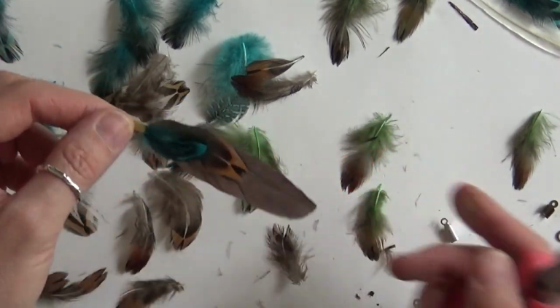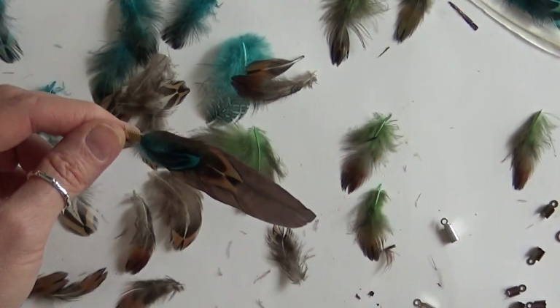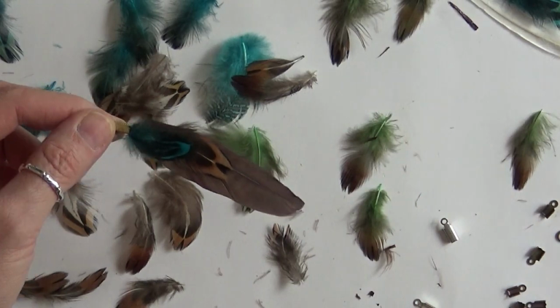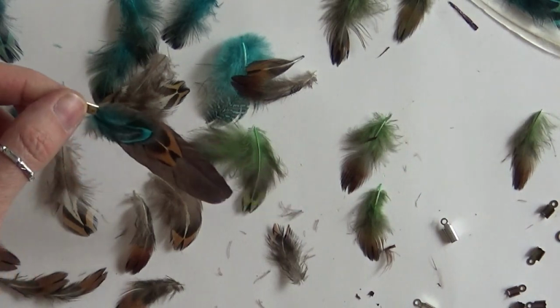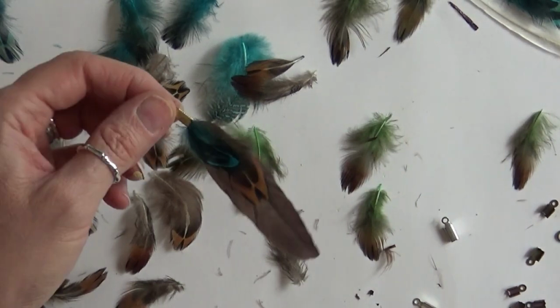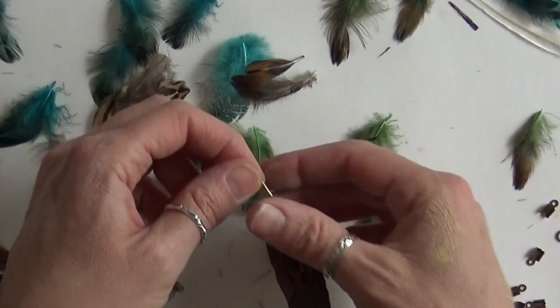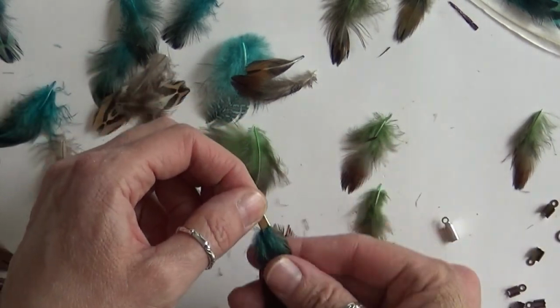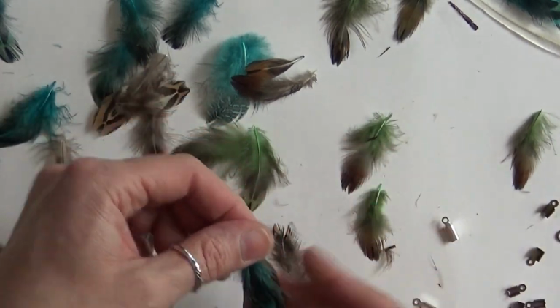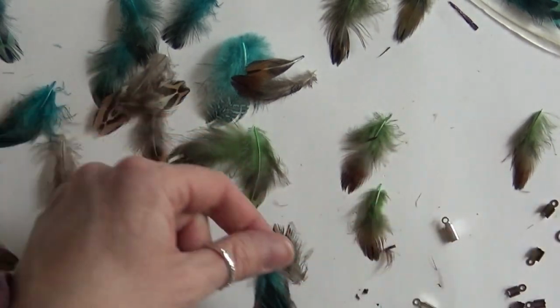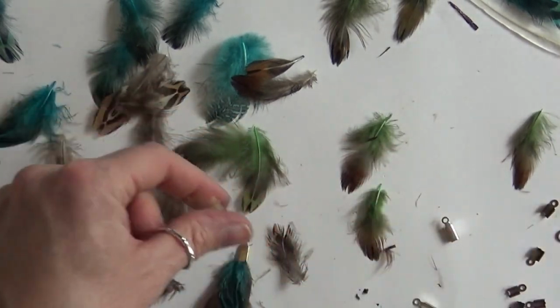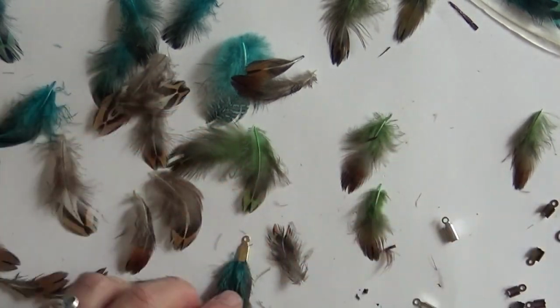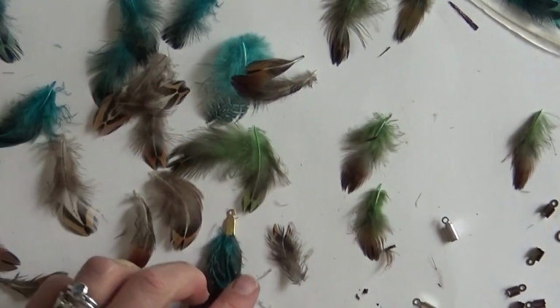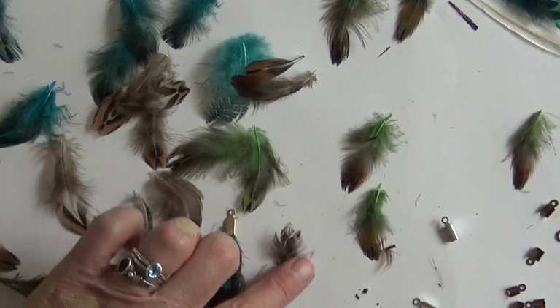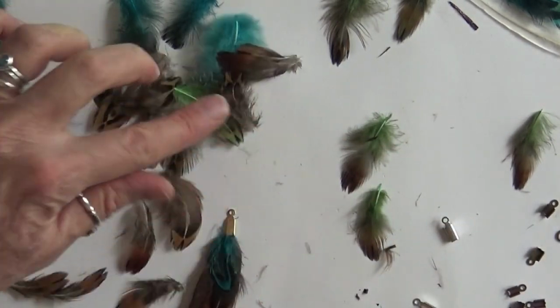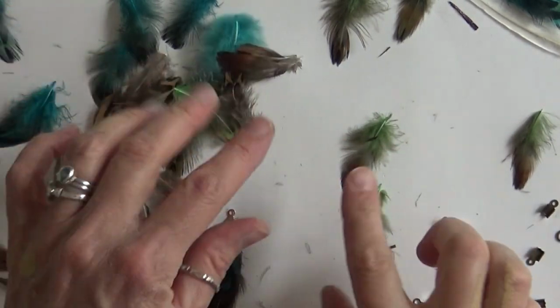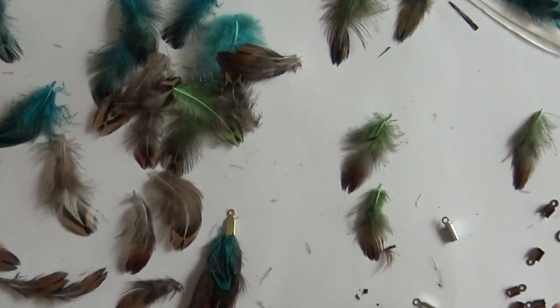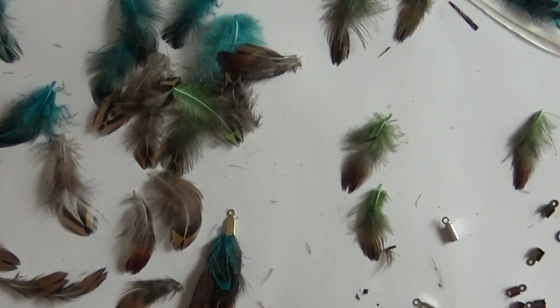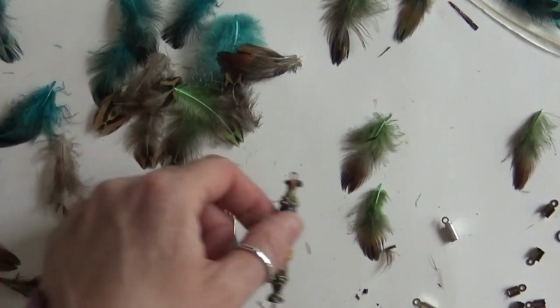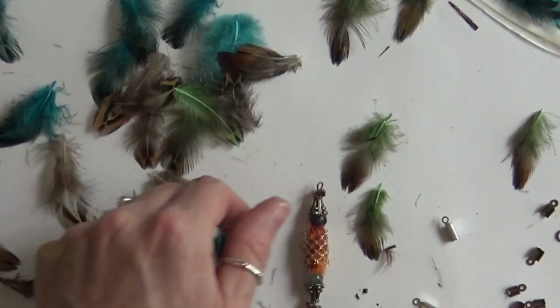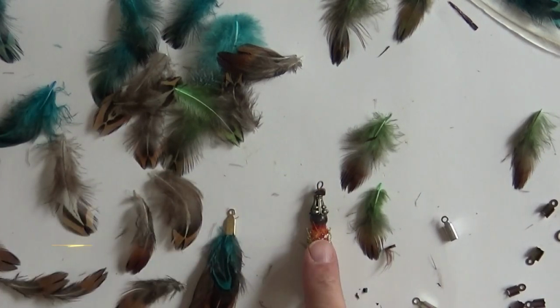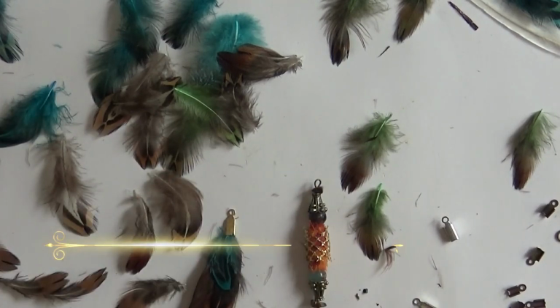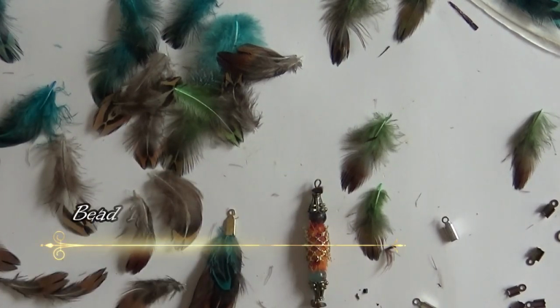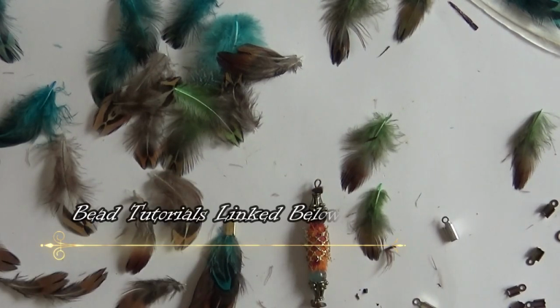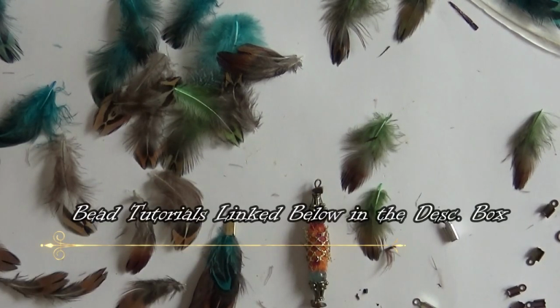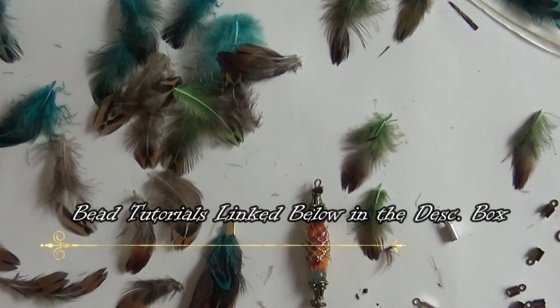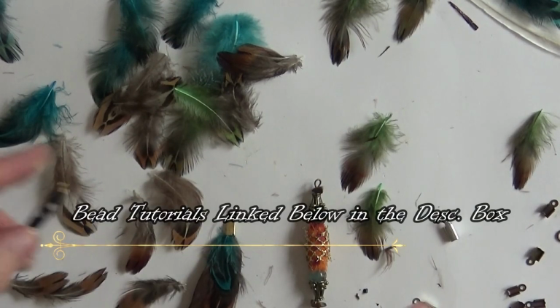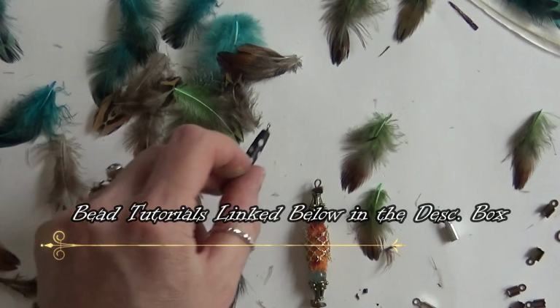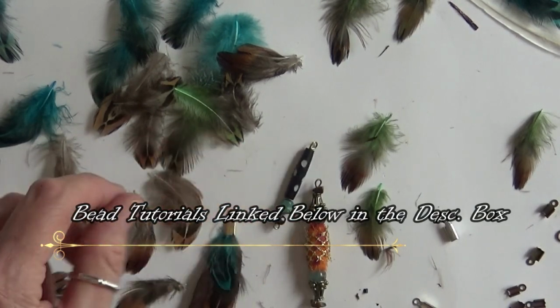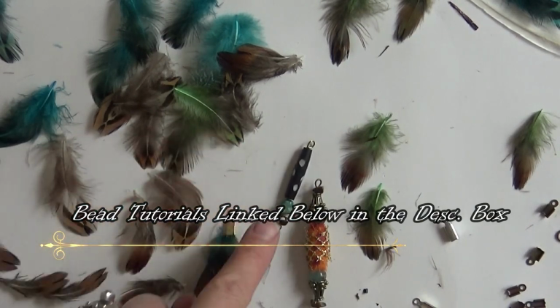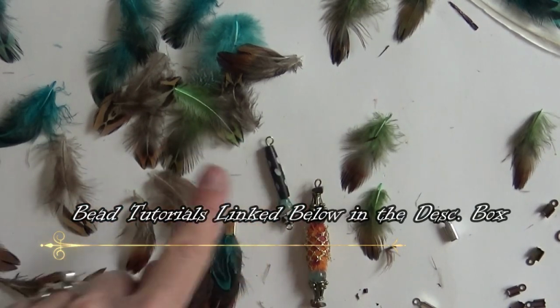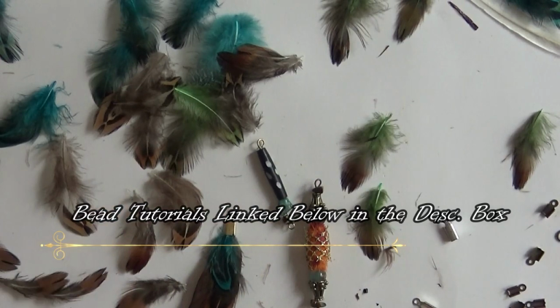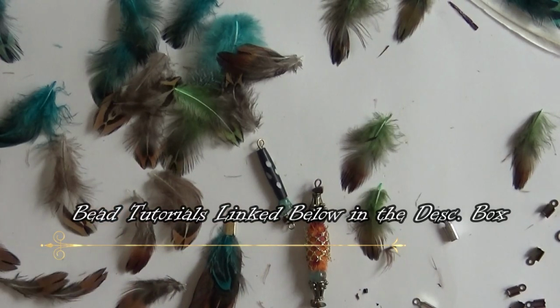Now you've got this beautiful, quick little charm. And I've got videos on how to make boho beads and other charms and beads, so I'm not going to cover that in this video.